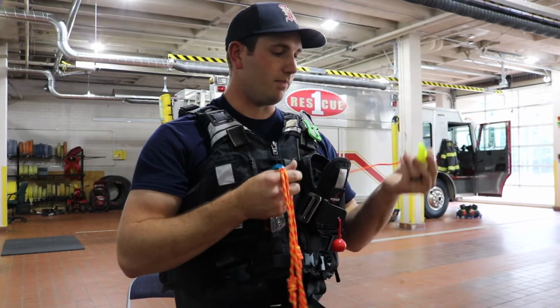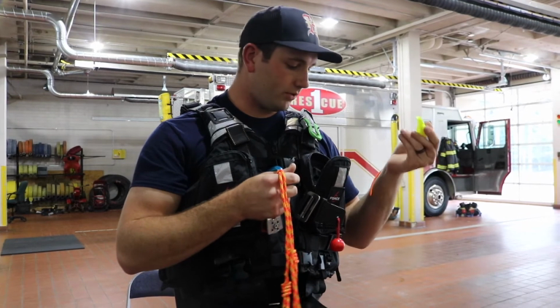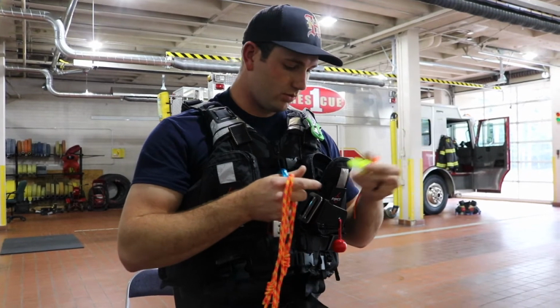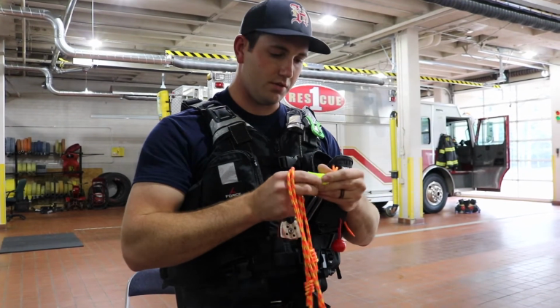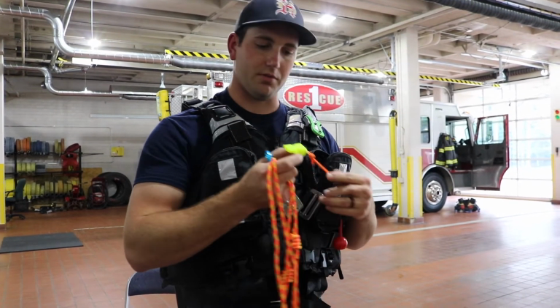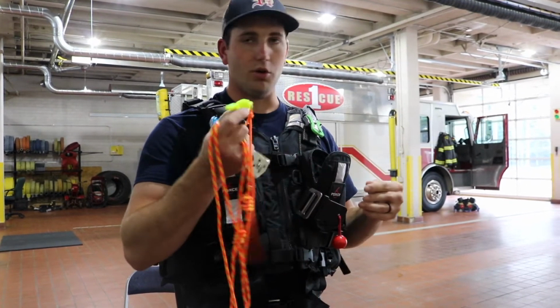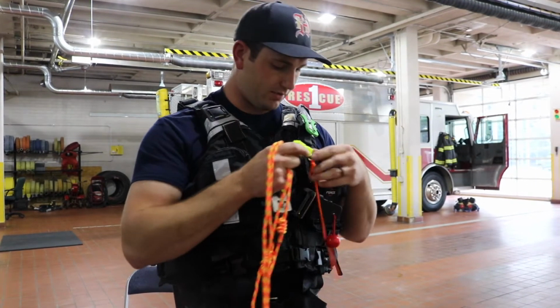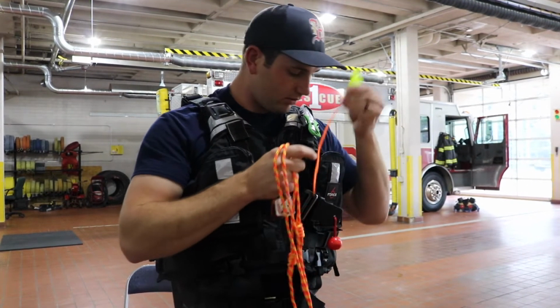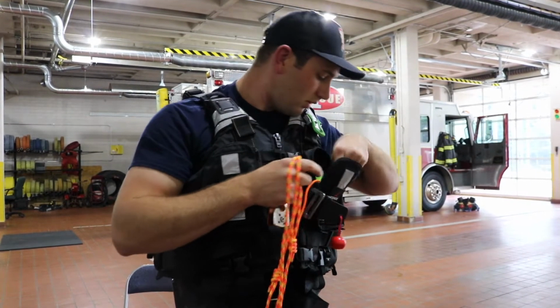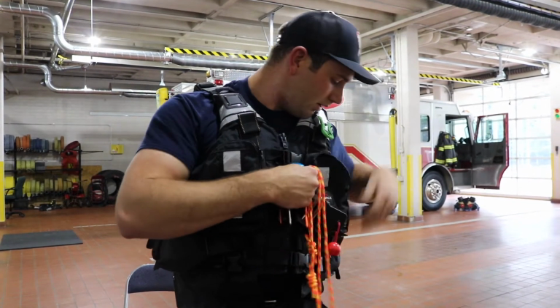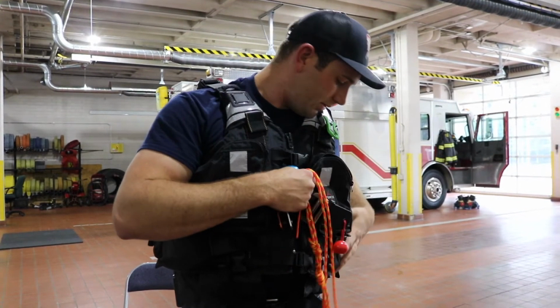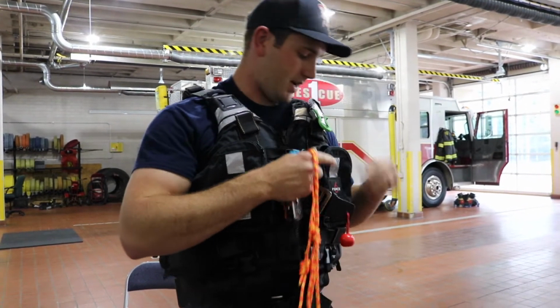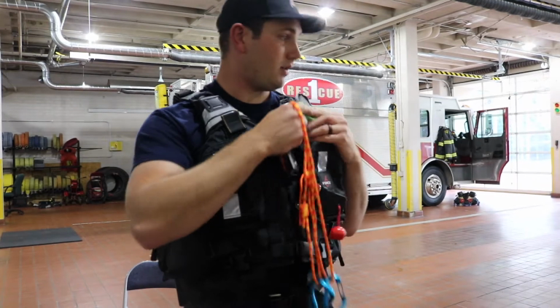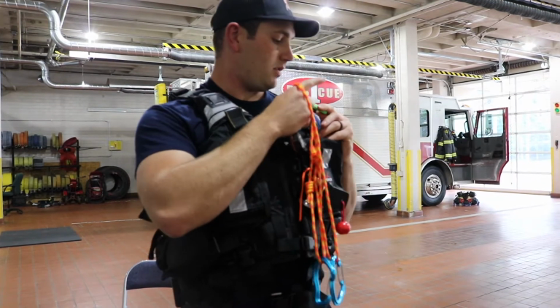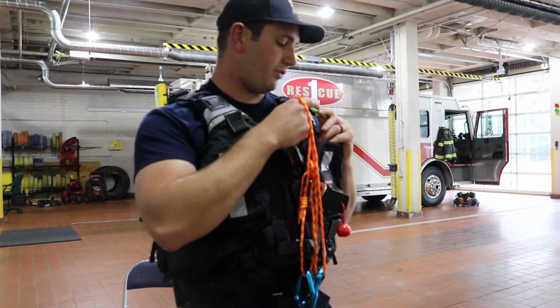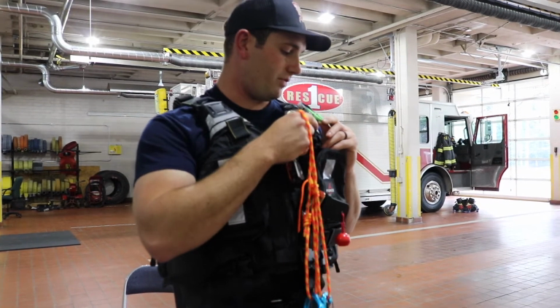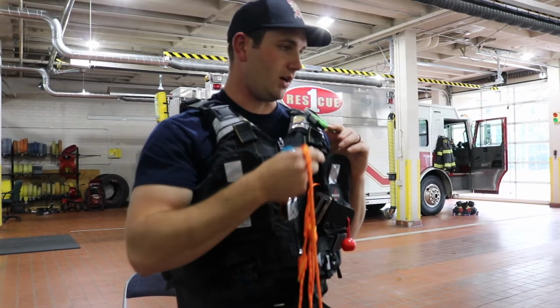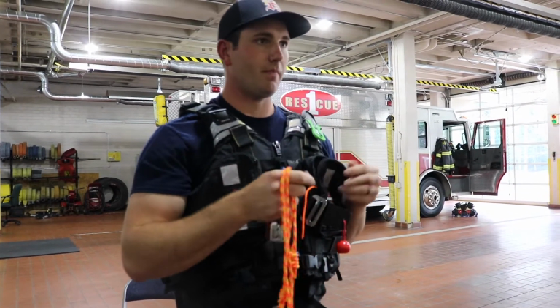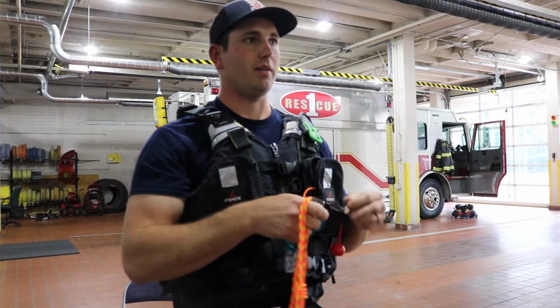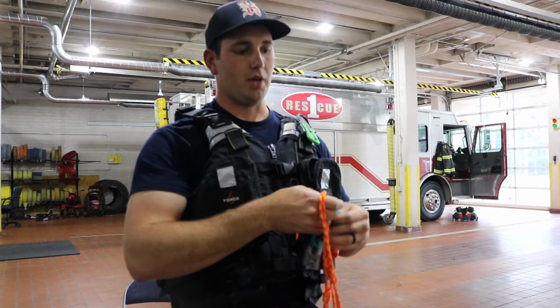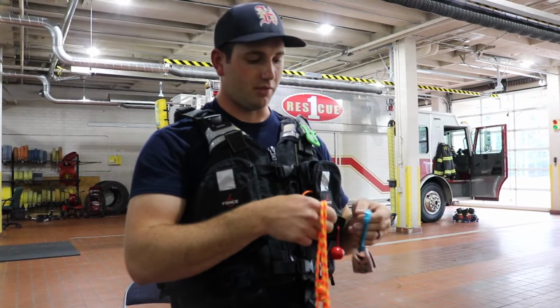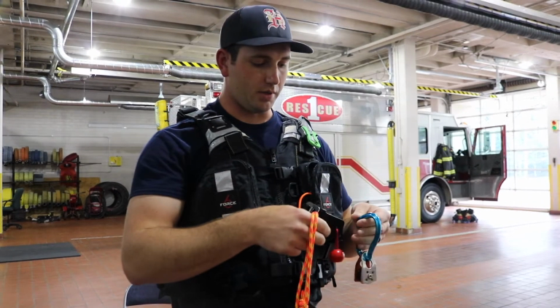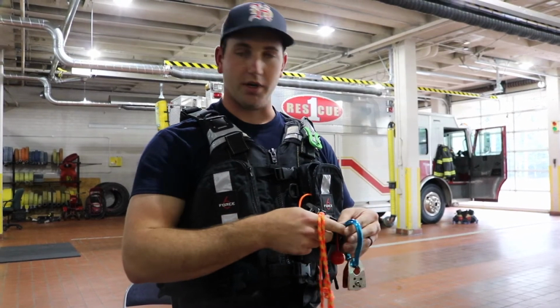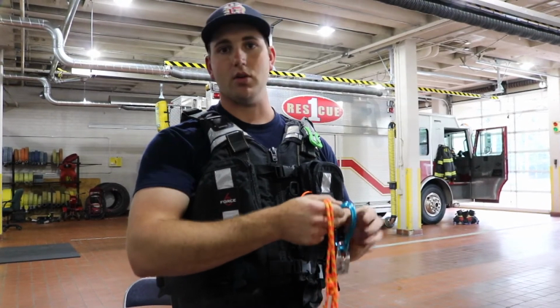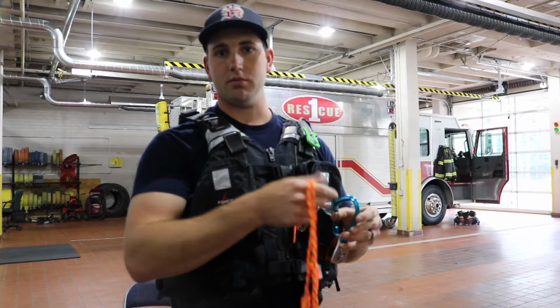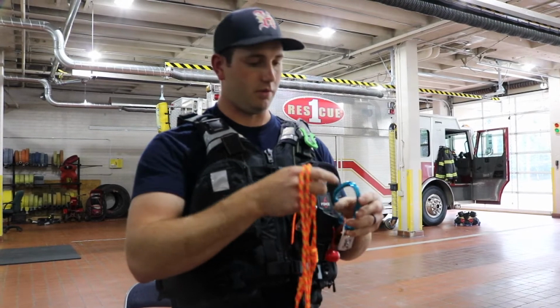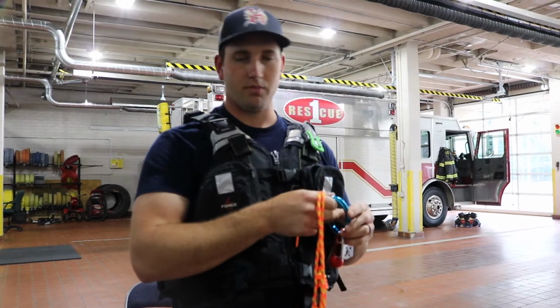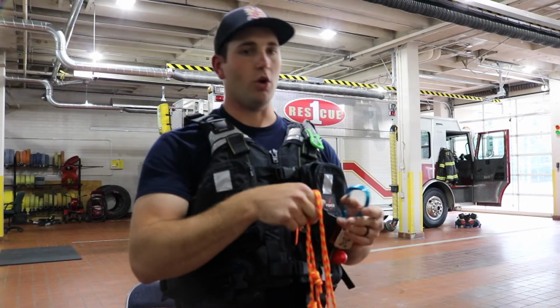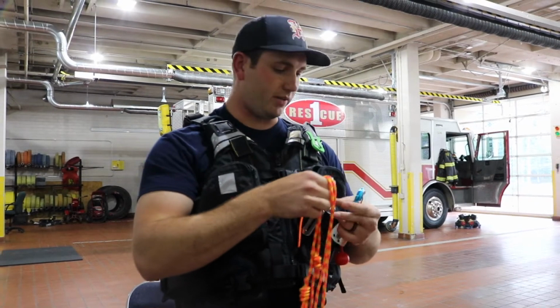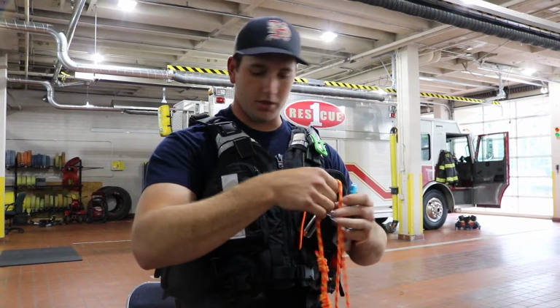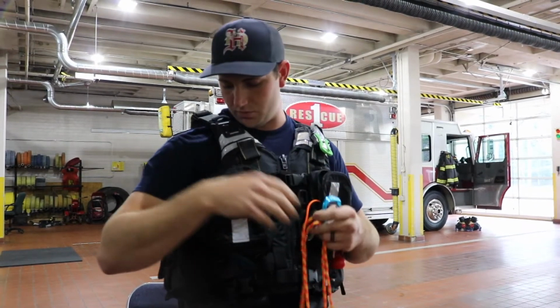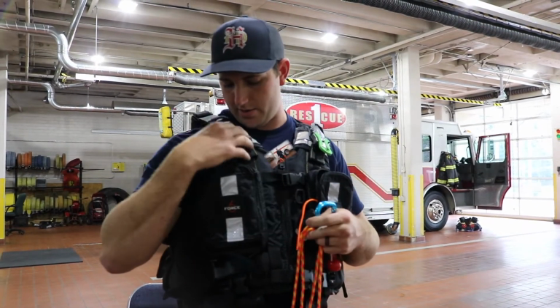The whistle is just a location device. The knife is for any situation where you get hung up in a strainer, rope, or anything — you could cut your way out of that.